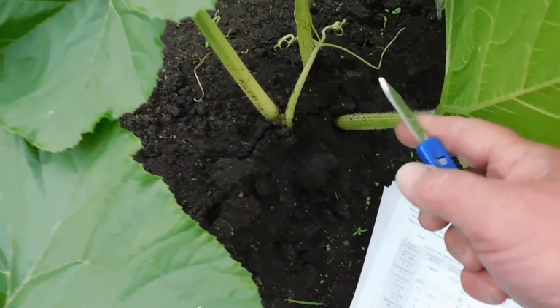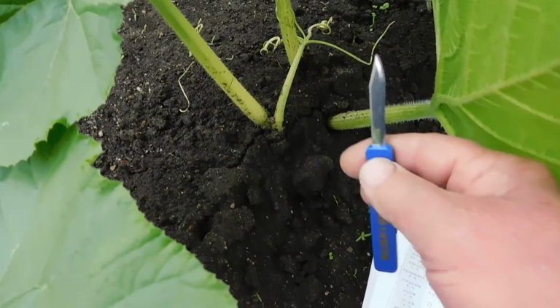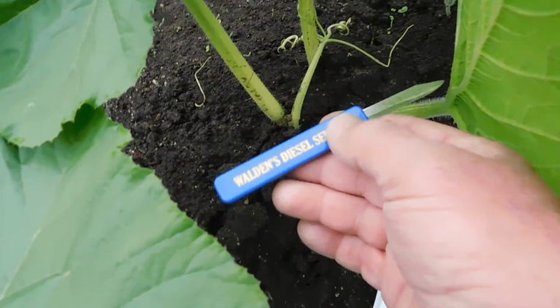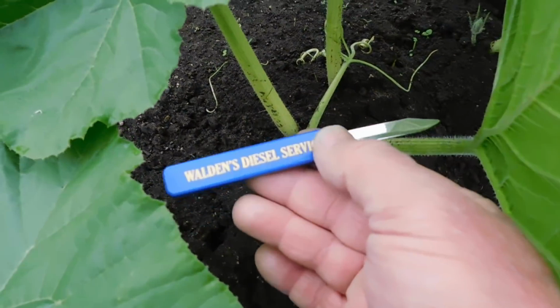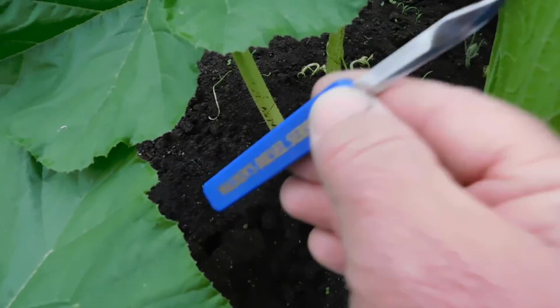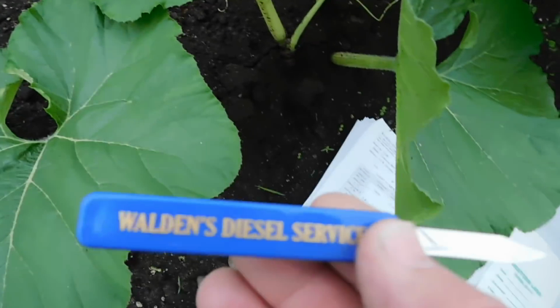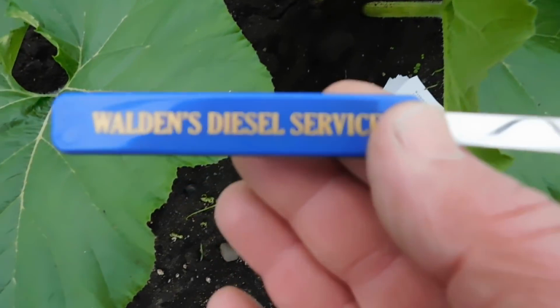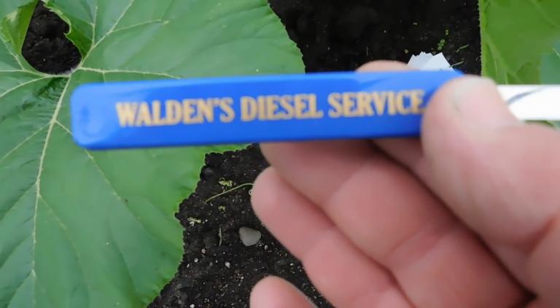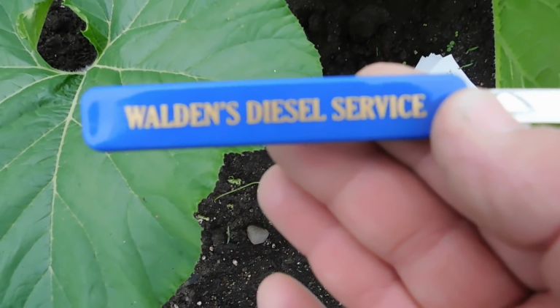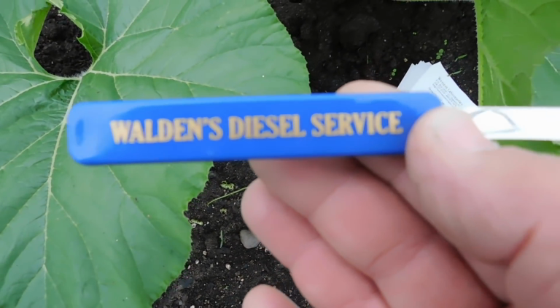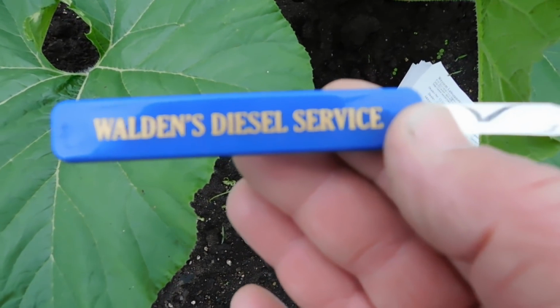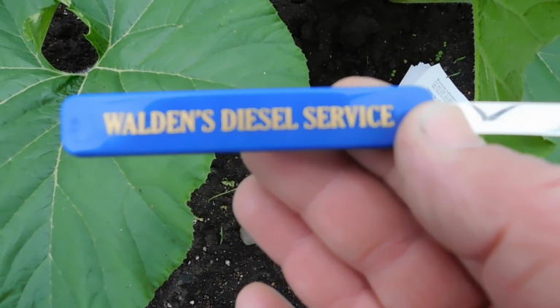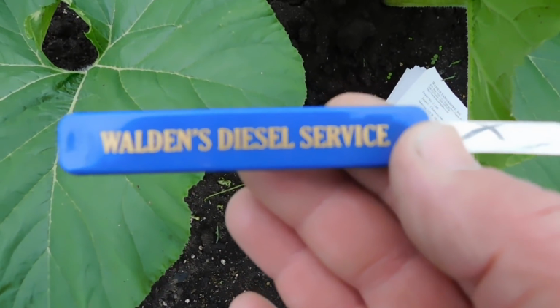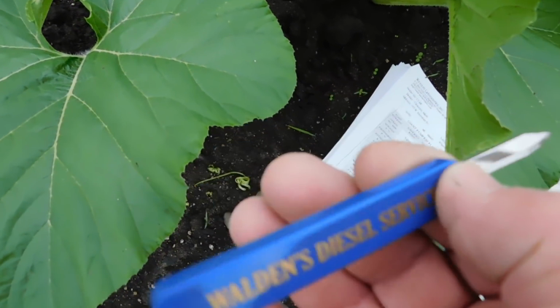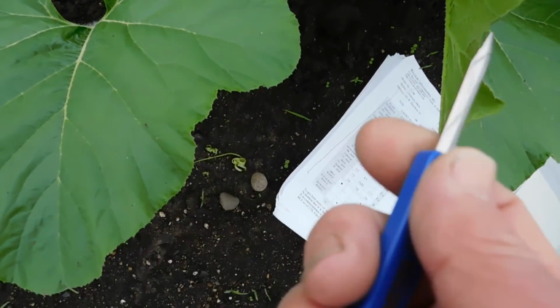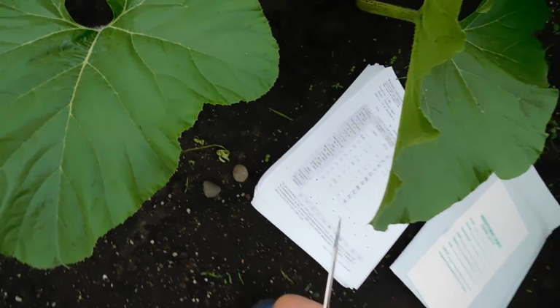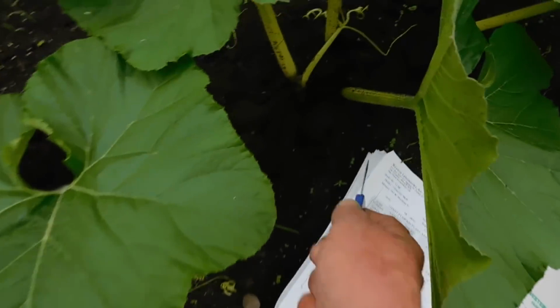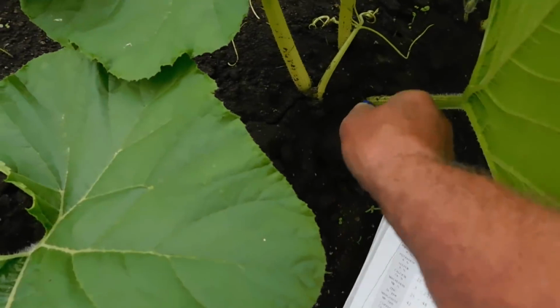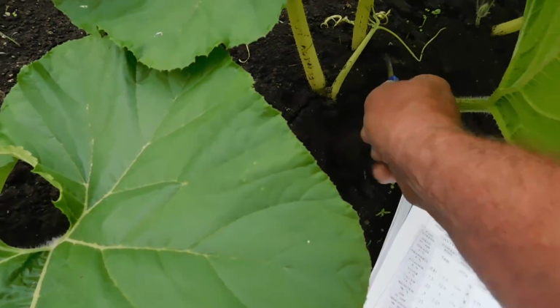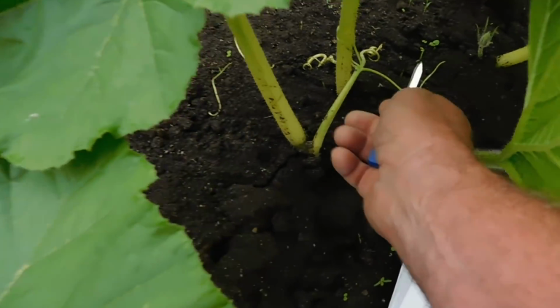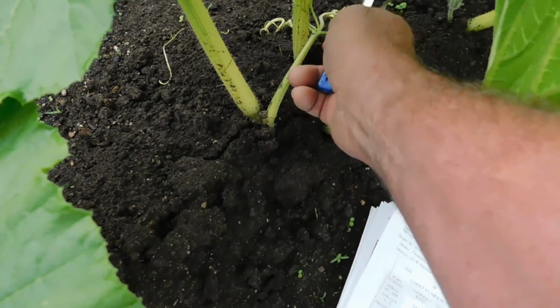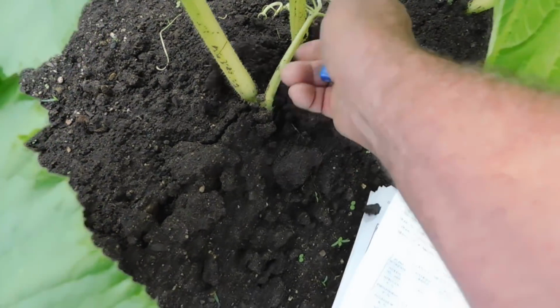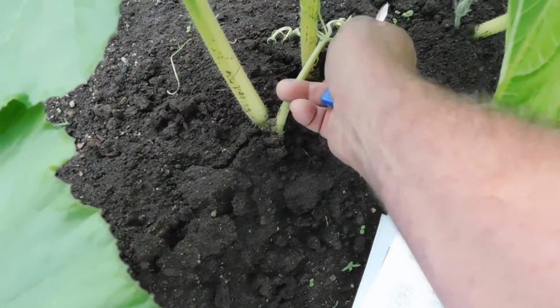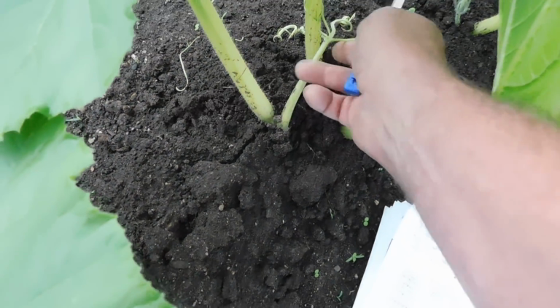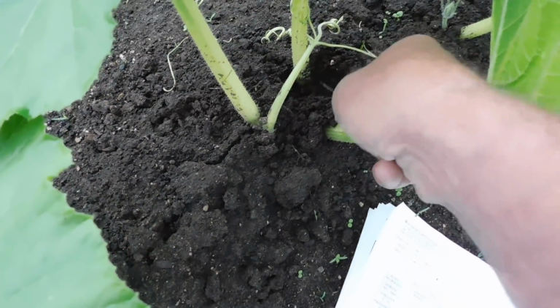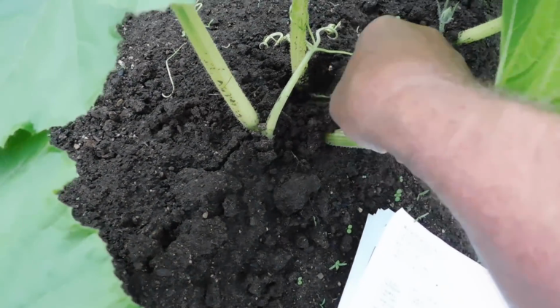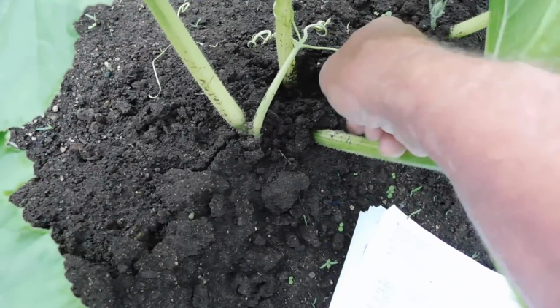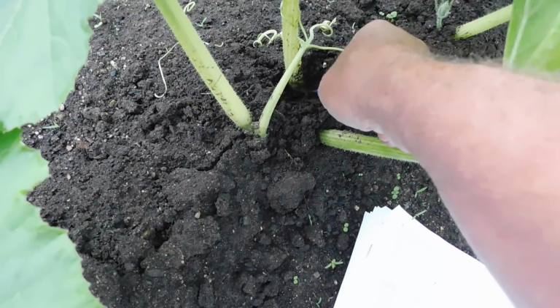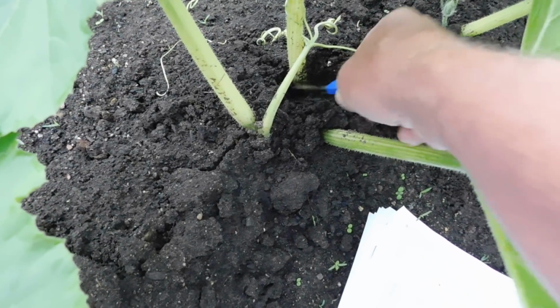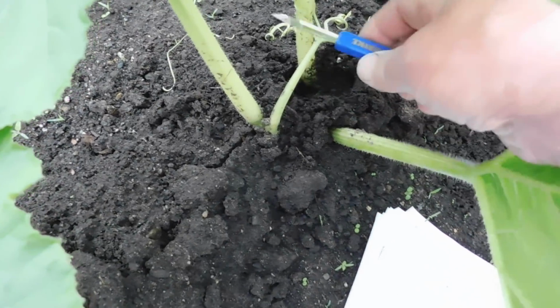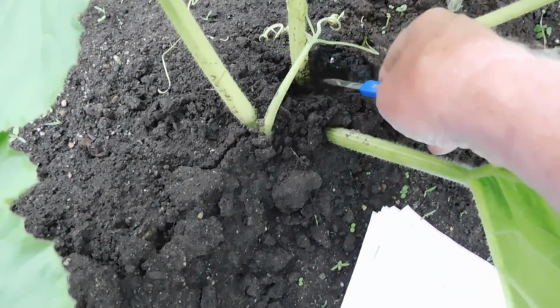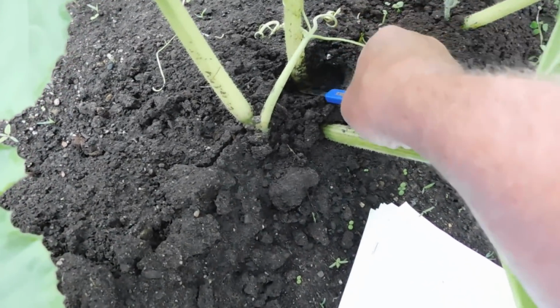I've got my good pocket knife here from Walden's Diesel Service in Indiana — my friend Bob Walden. Shout out to Bob Walden. He gave me this nice pocket knife on a trip to Indiana a couple months ago.